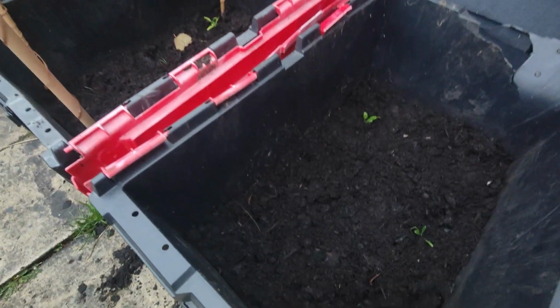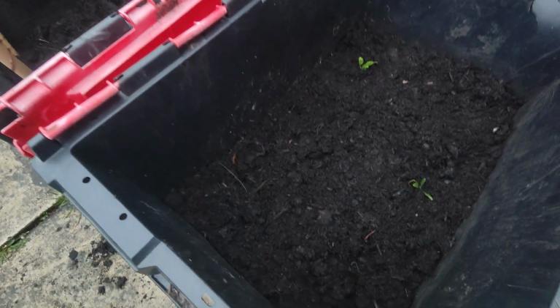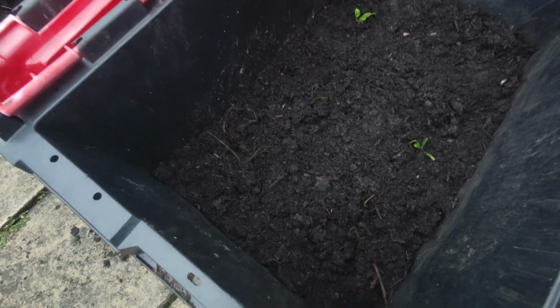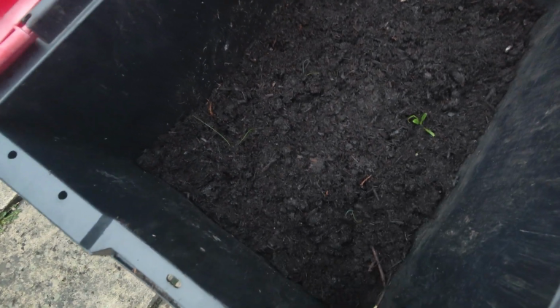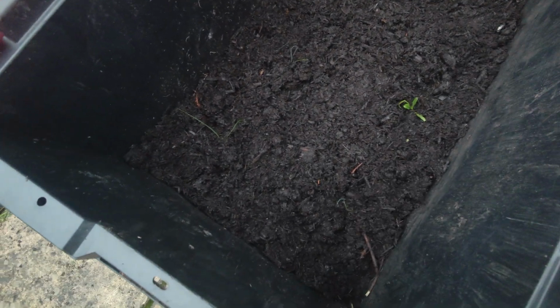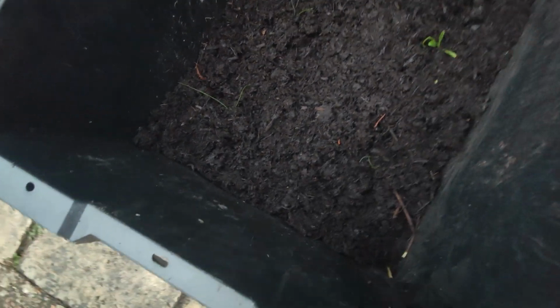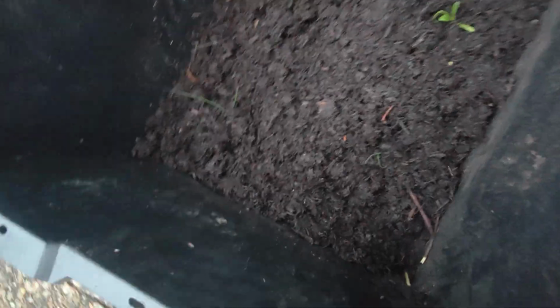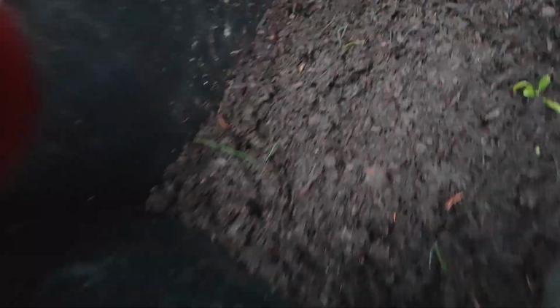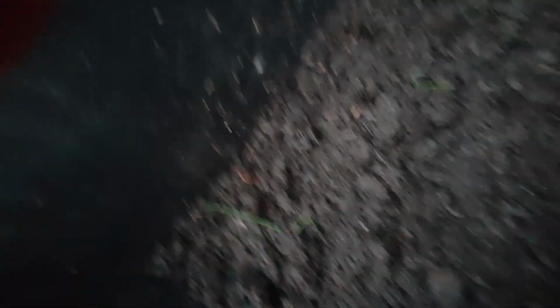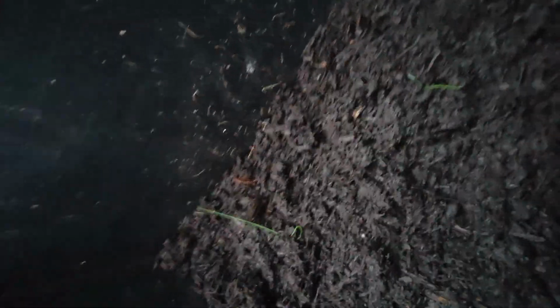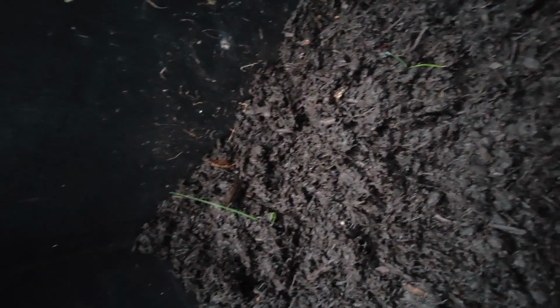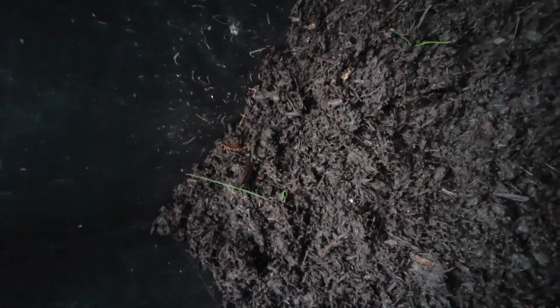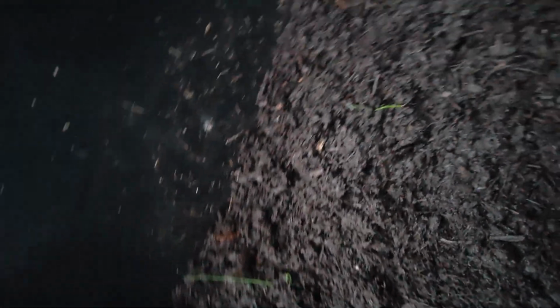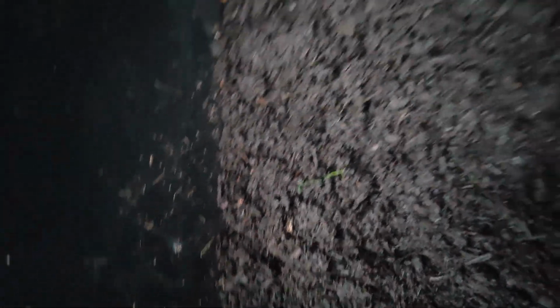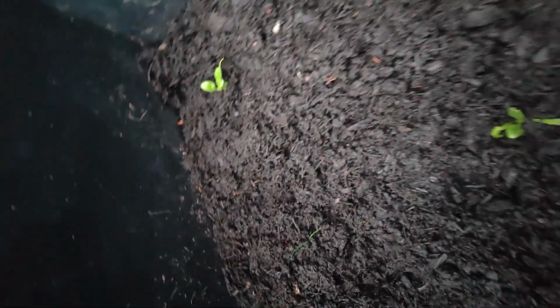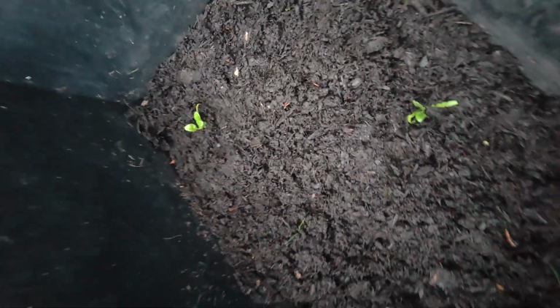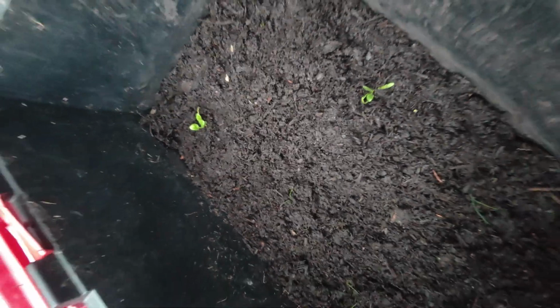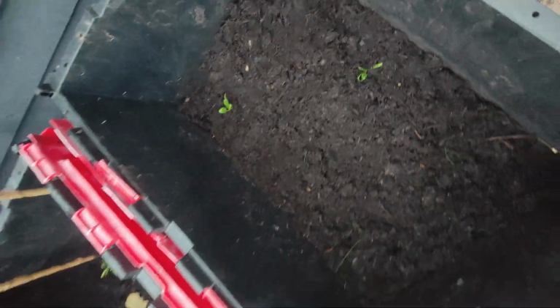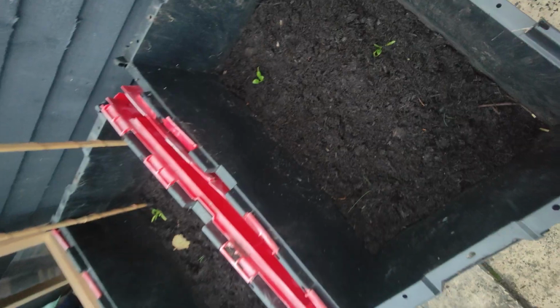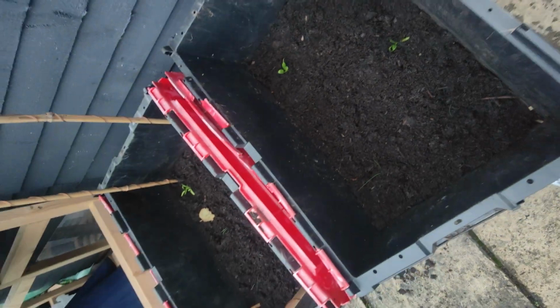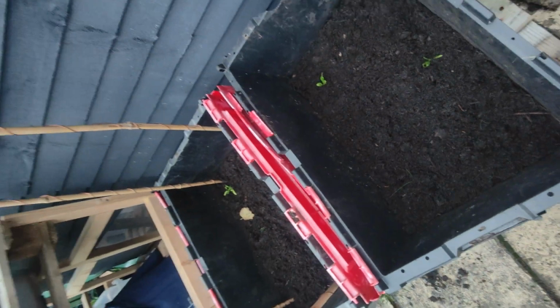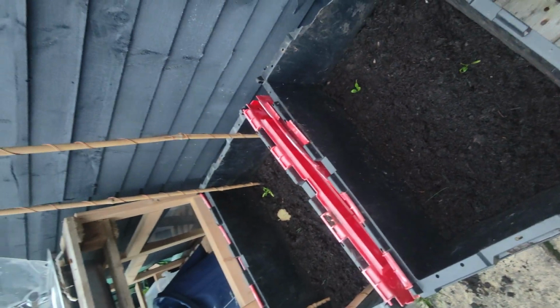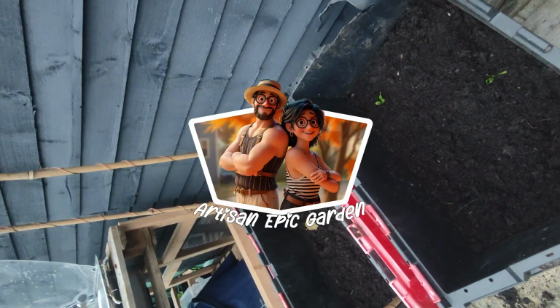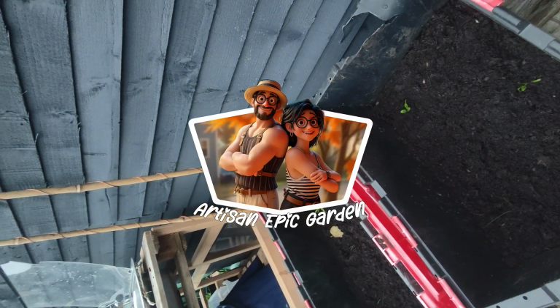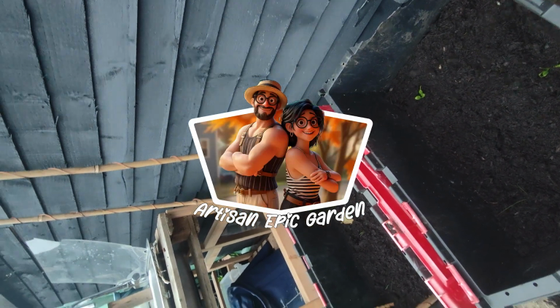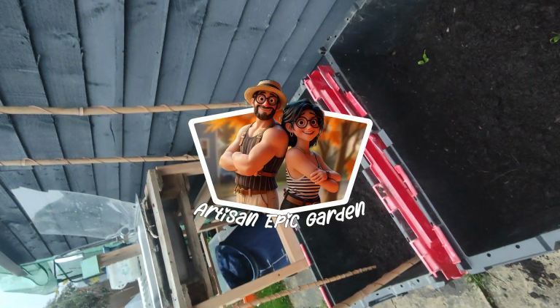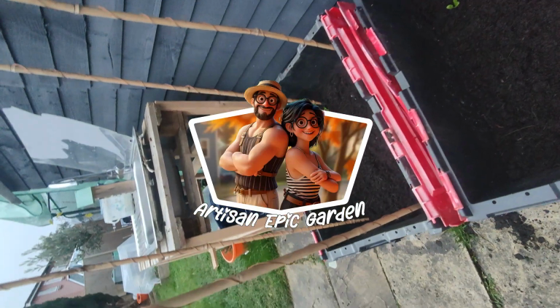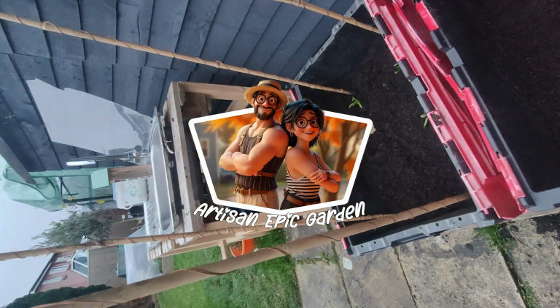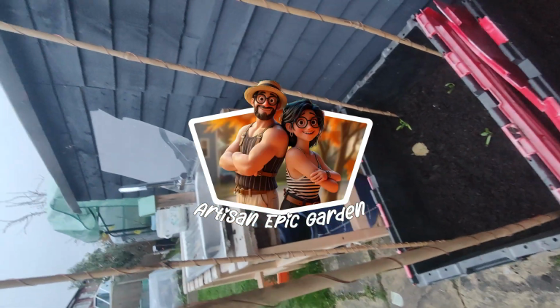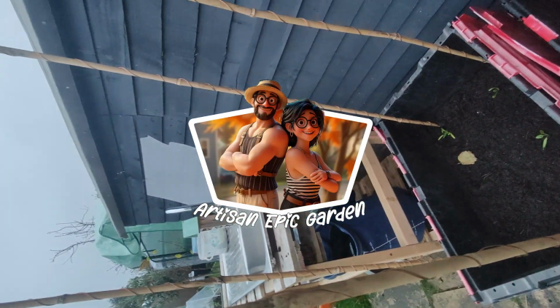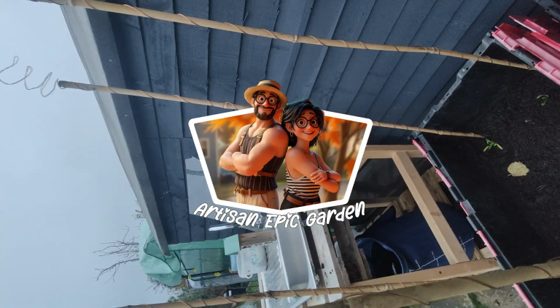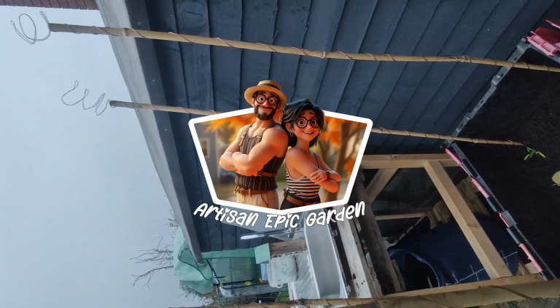Curious about electroculture? Or maybe you've tried it yourself? Share your thoughts in the comments. And don't forget to subscribe so you don't miss the February results. Who knows? This could be the future of gardening, or the greatest prank ever pulled on a garden nerd like me.